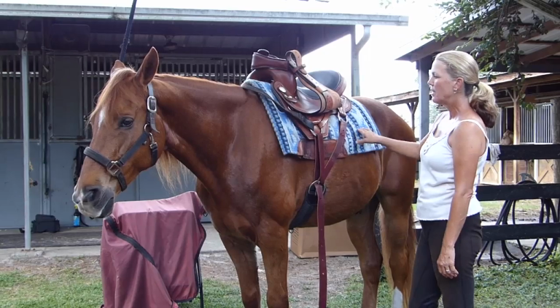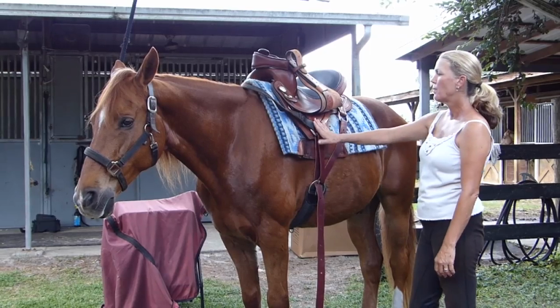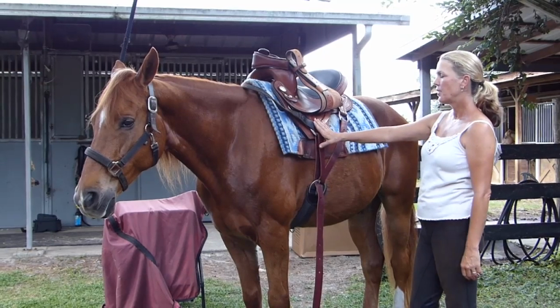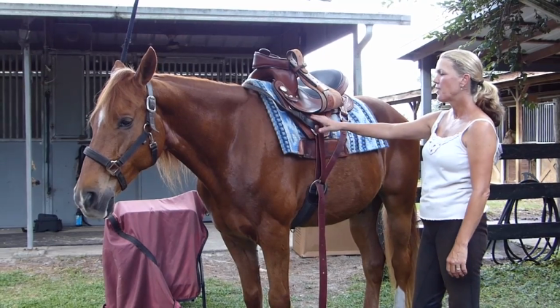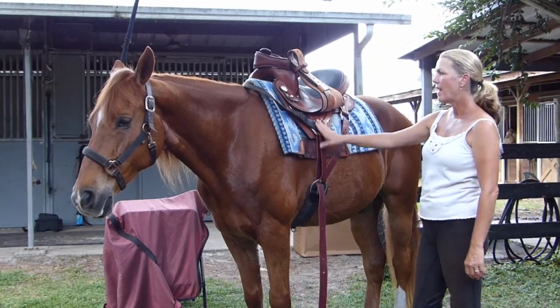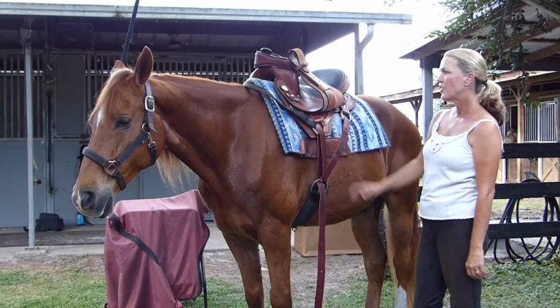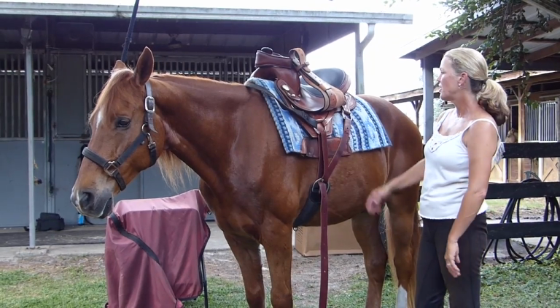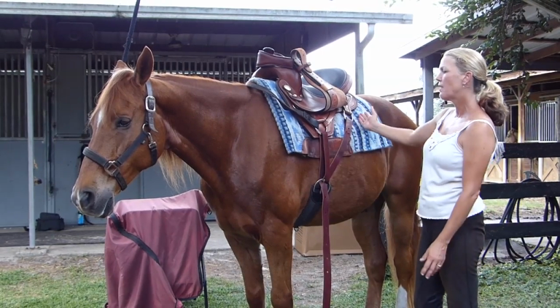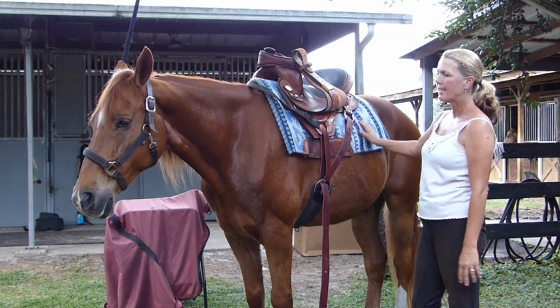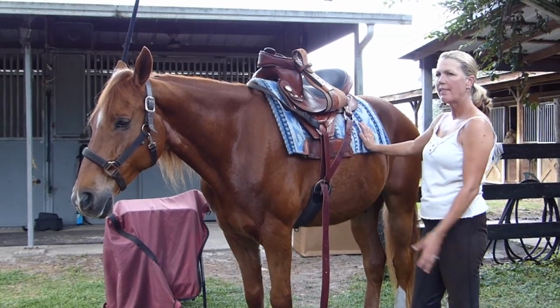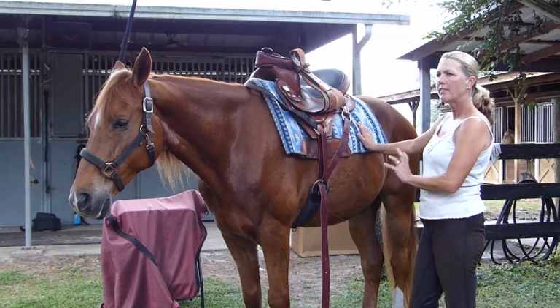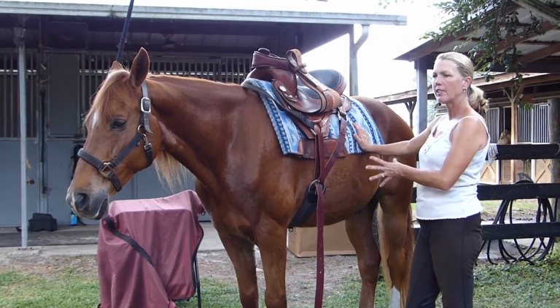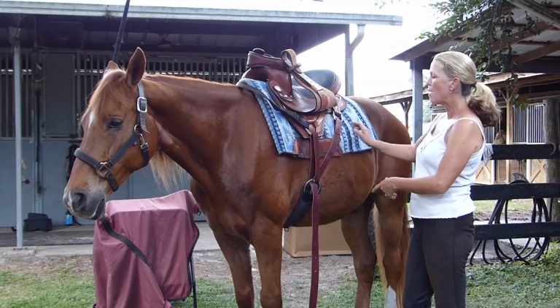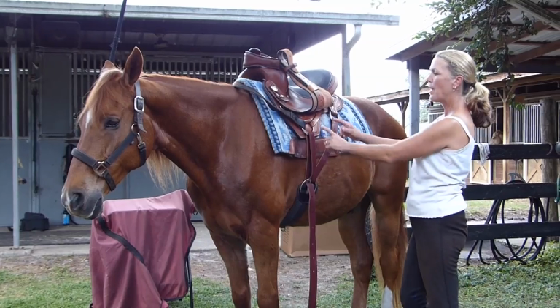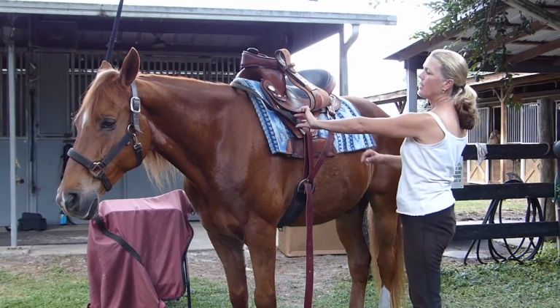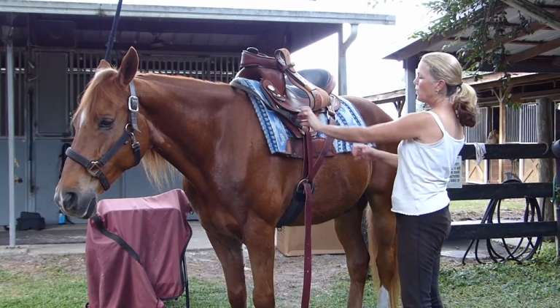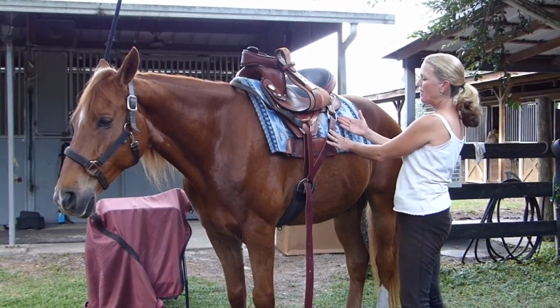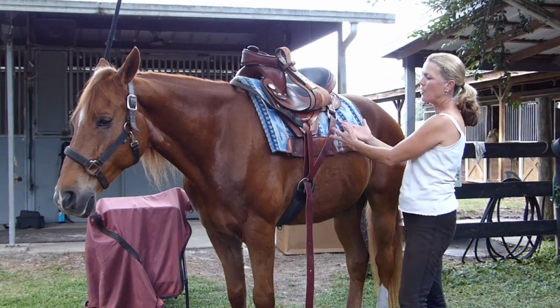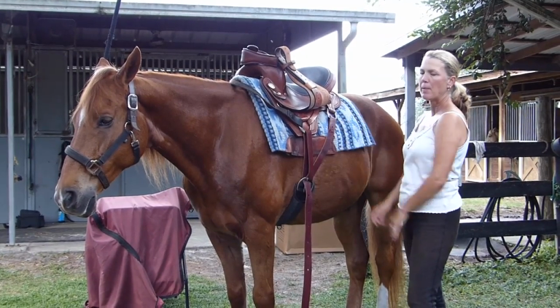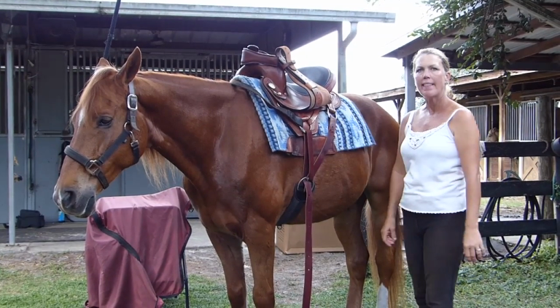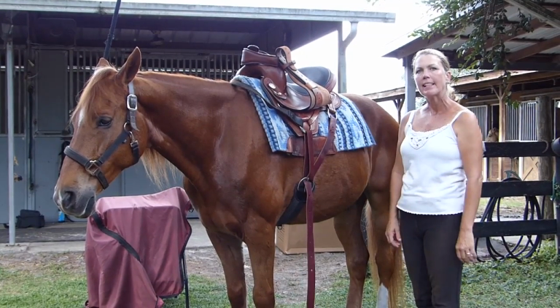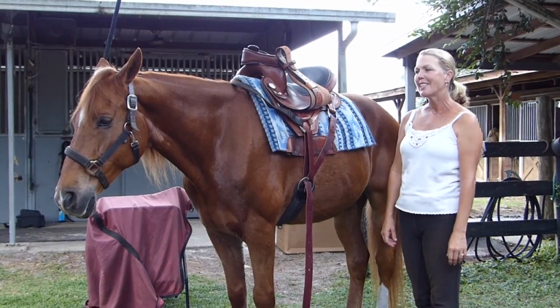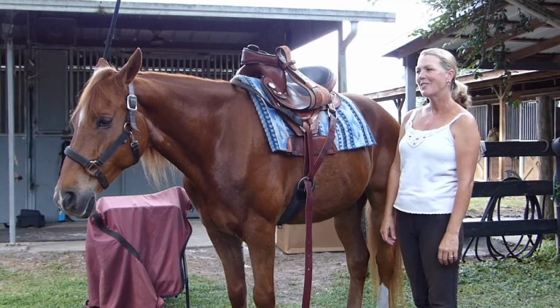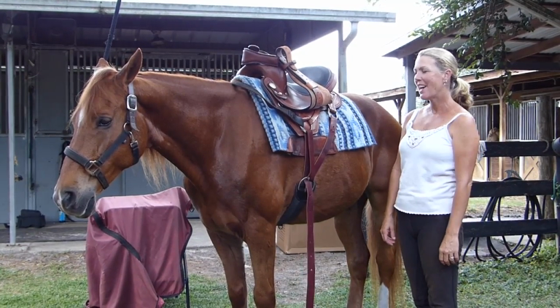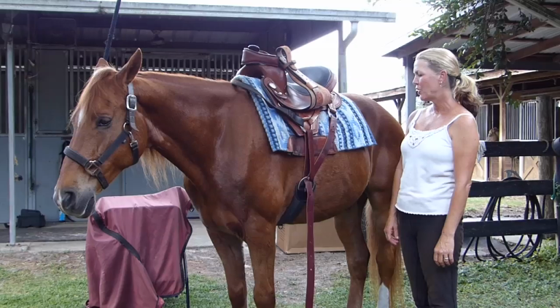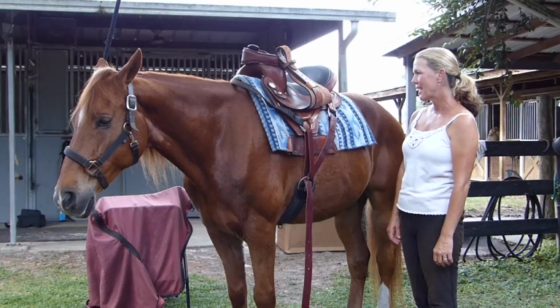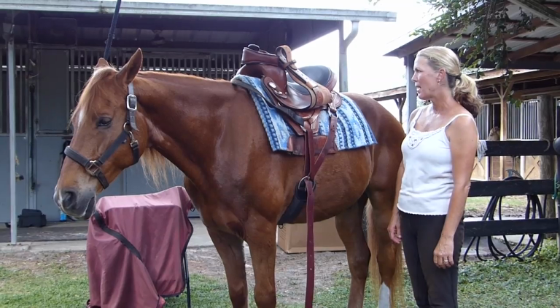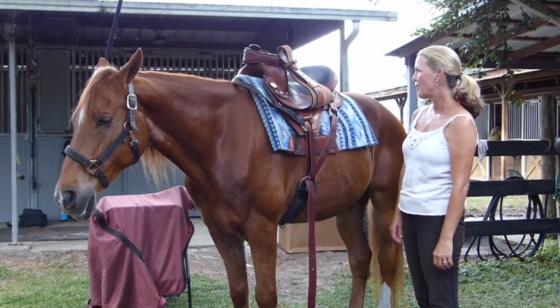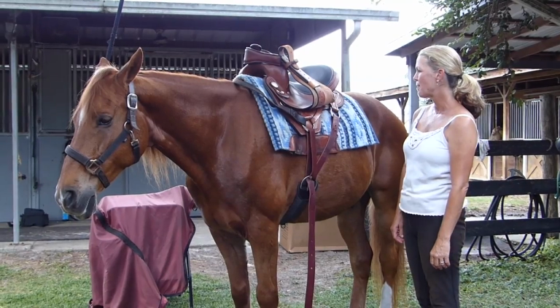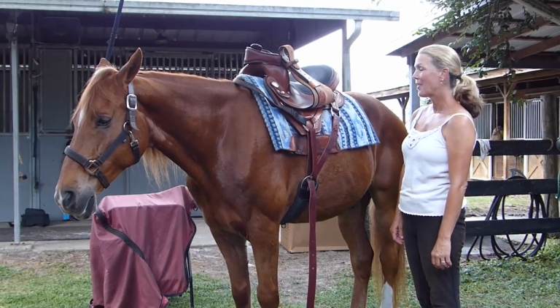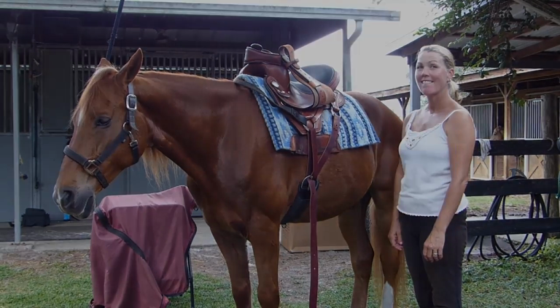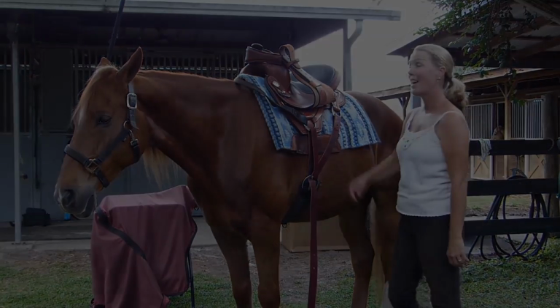So when you do your first ride, ride in the traditional, ride in the center fire. If you're still not happy, go ahead and switch out the tie strap and try this one, and see what you like and what your horse likes the best. Let's ride.